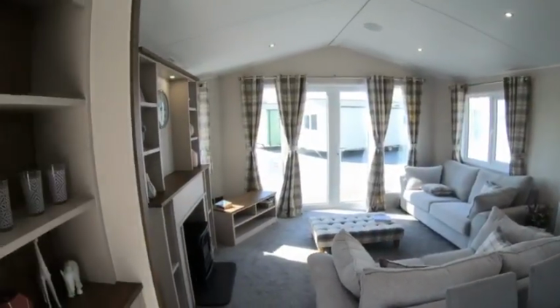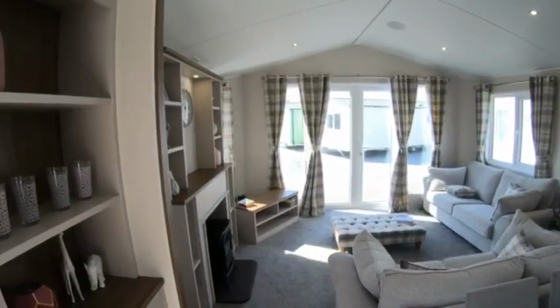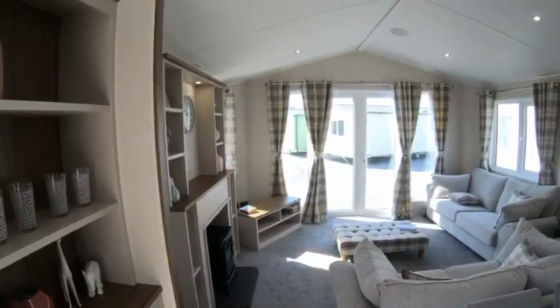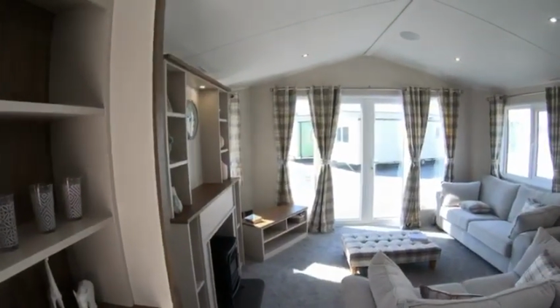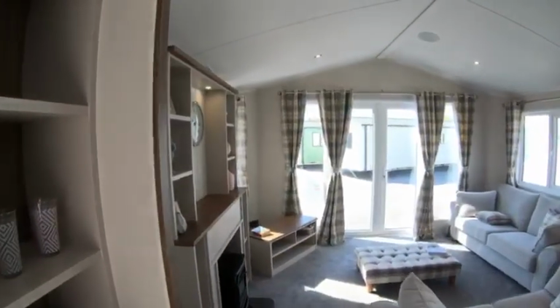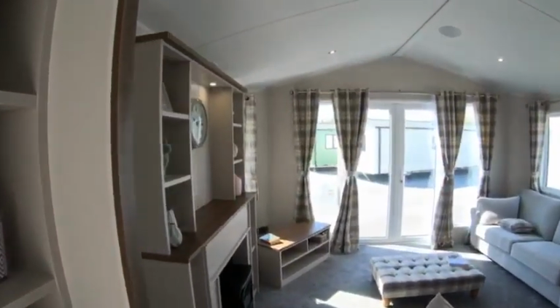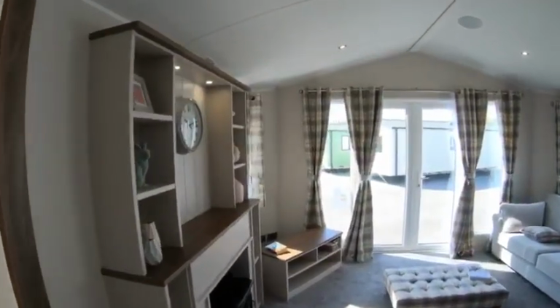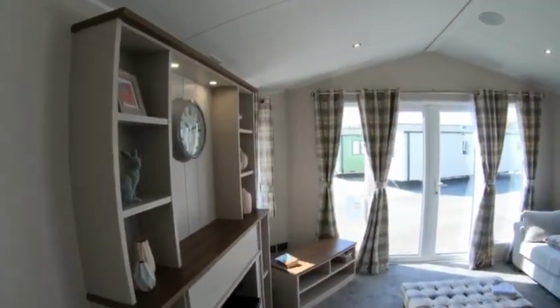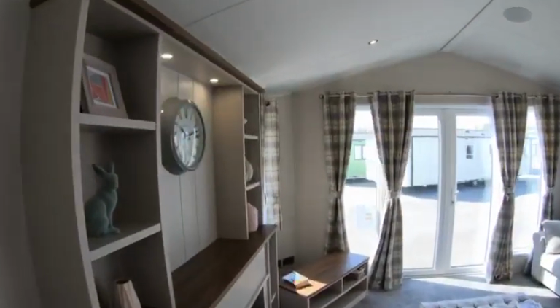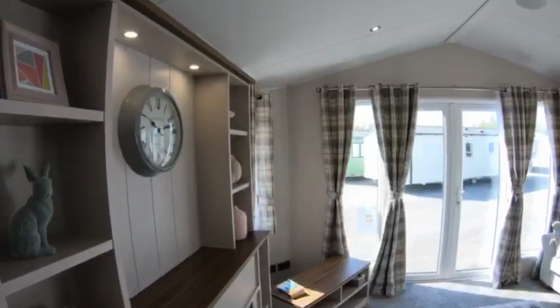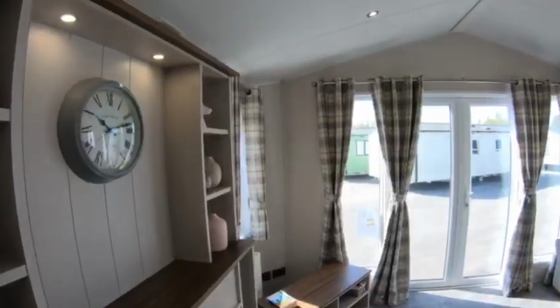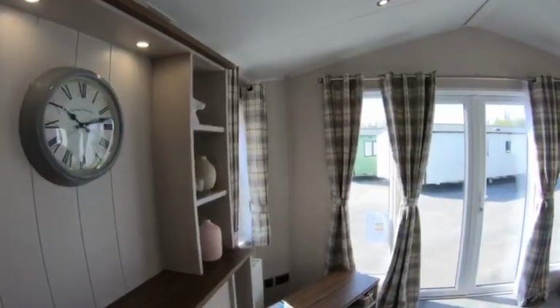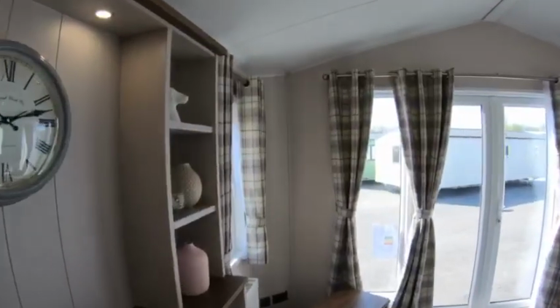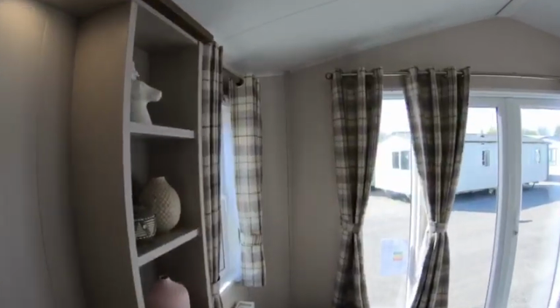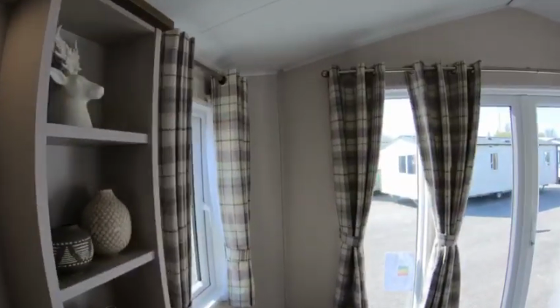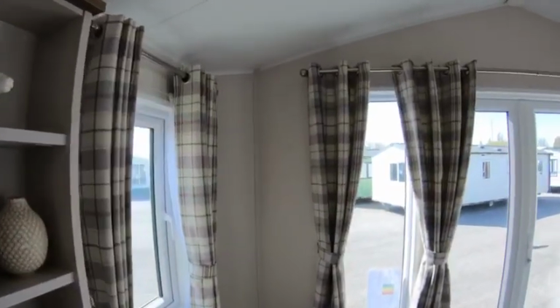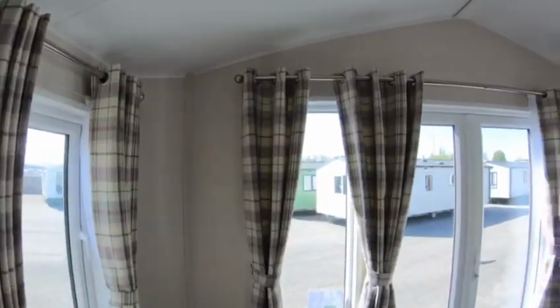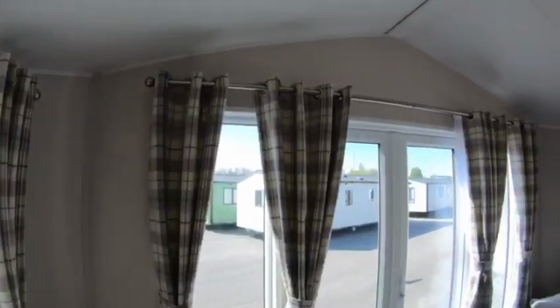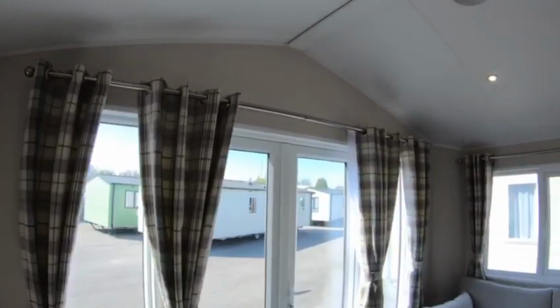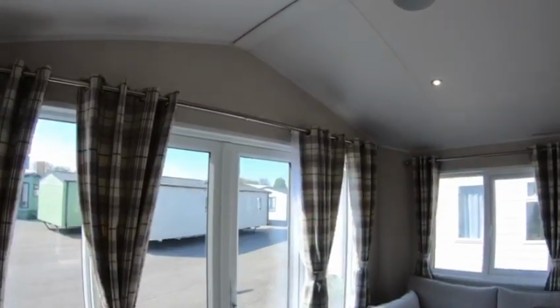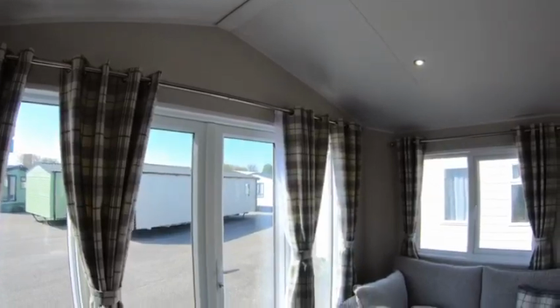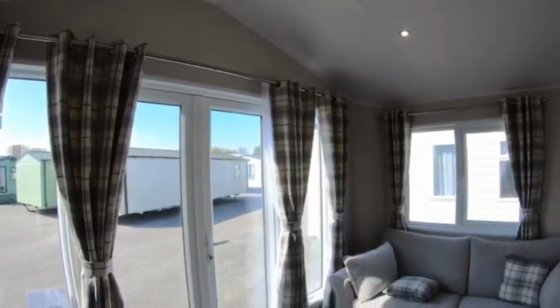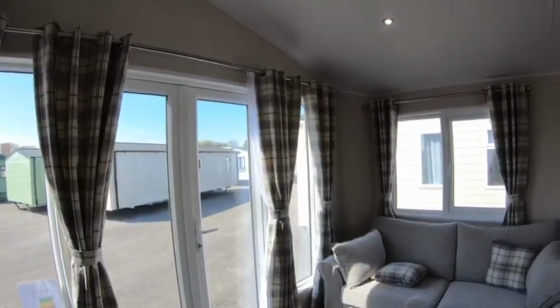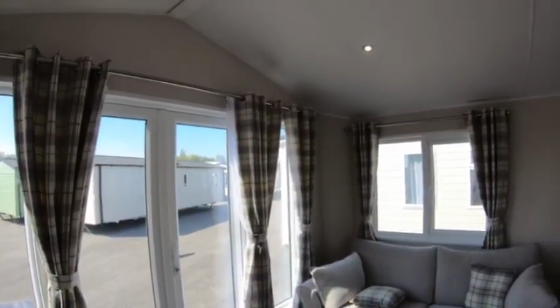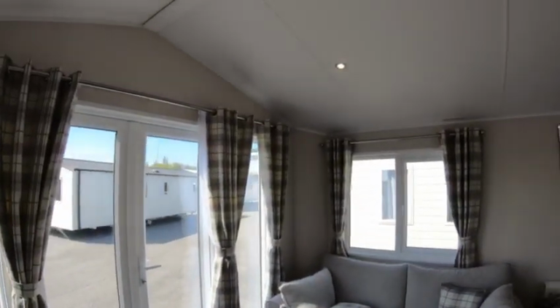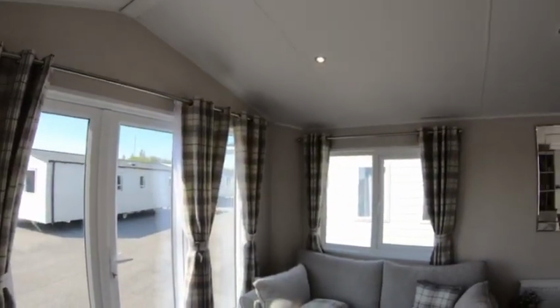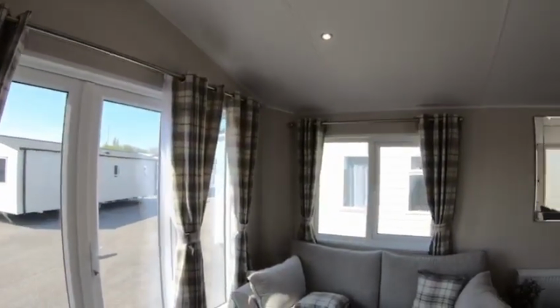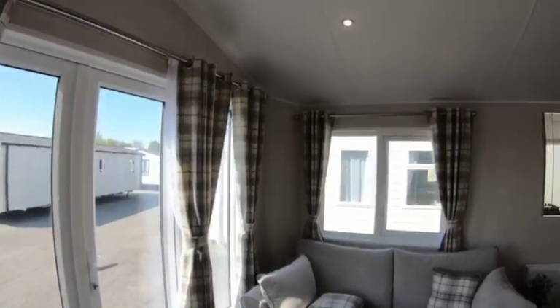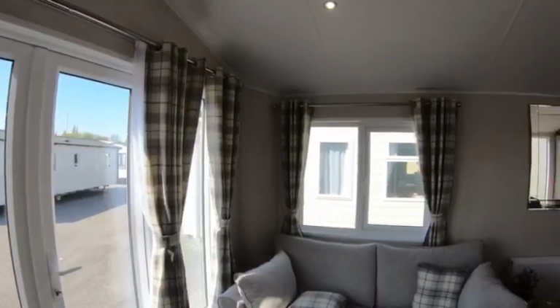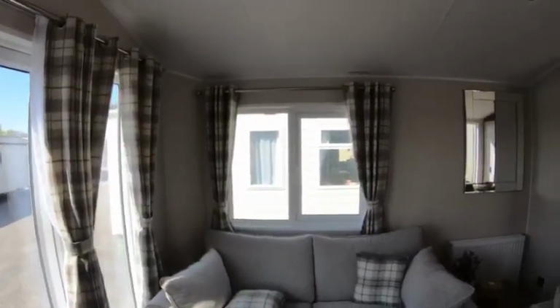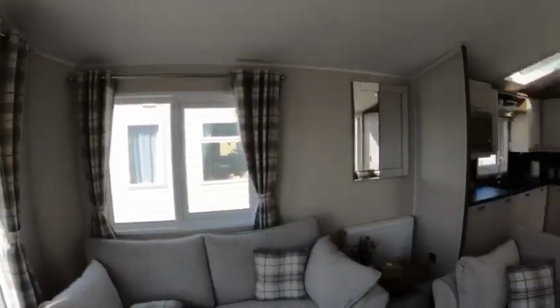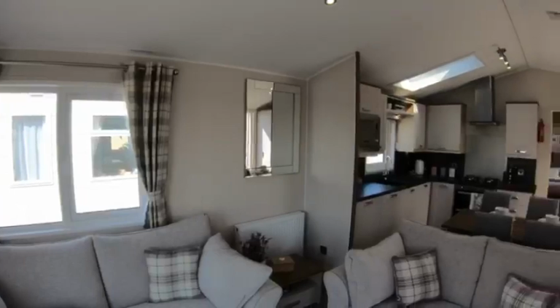So coming into this, as you can see folks, it is just quite stunning. Refreshed for 2020, new tartan colour scheme. It is absolutely stunning and the light that comes in here is beautiful.